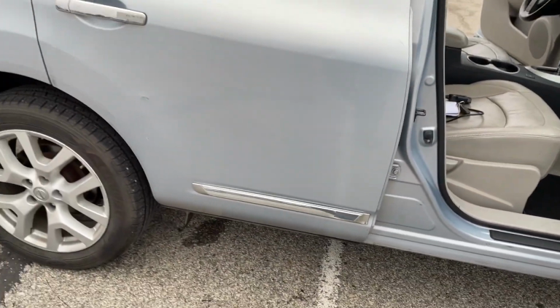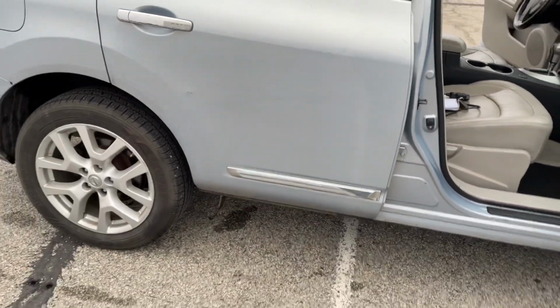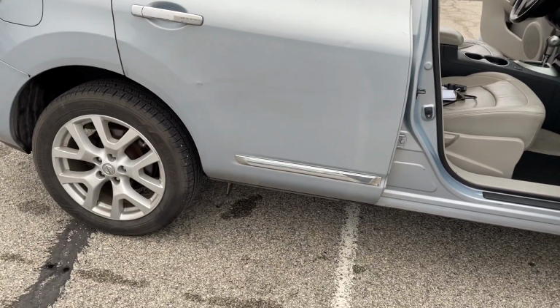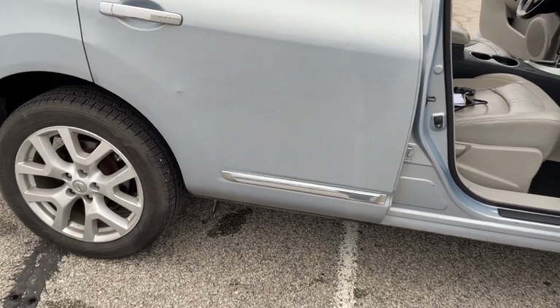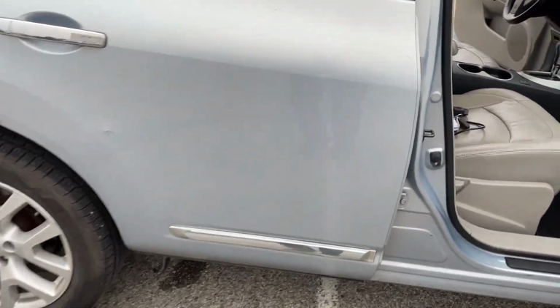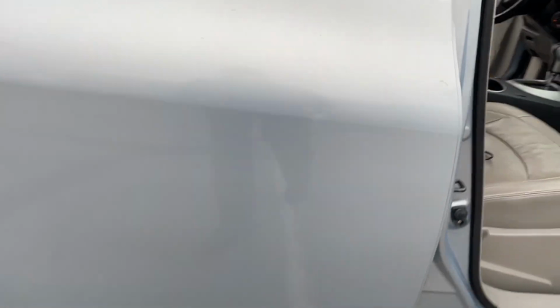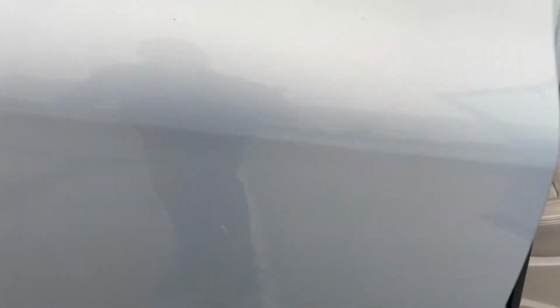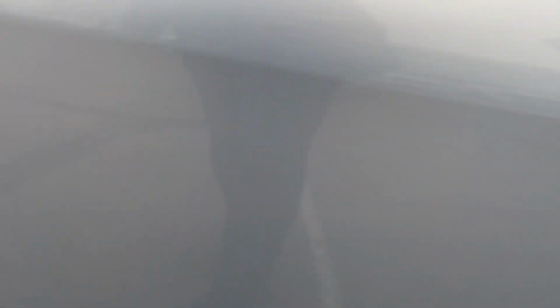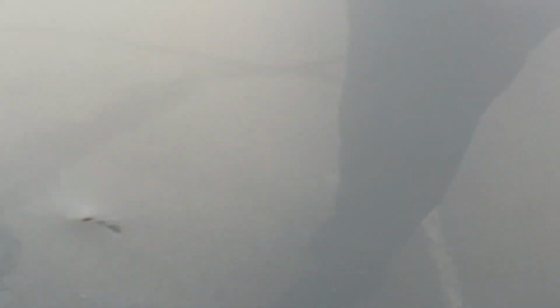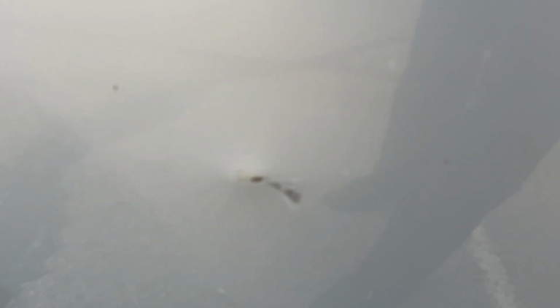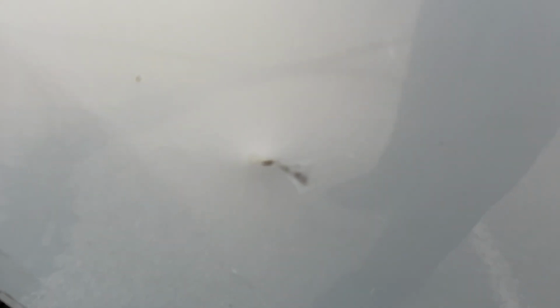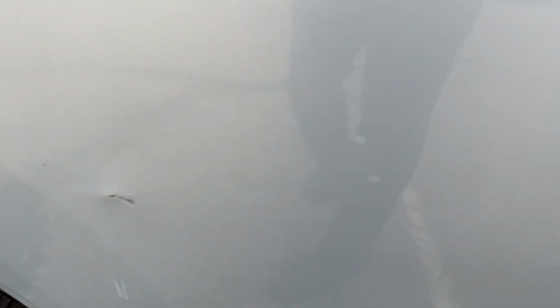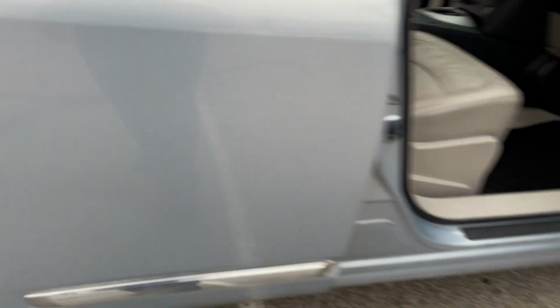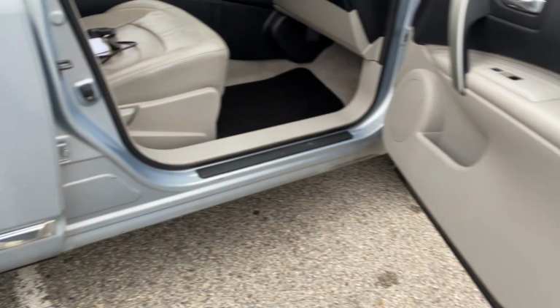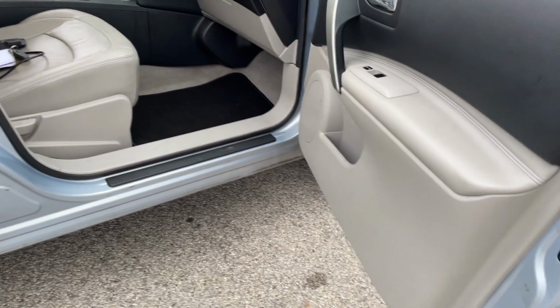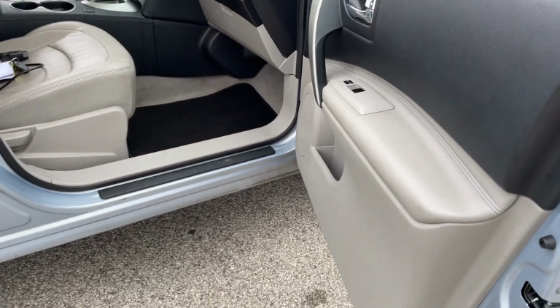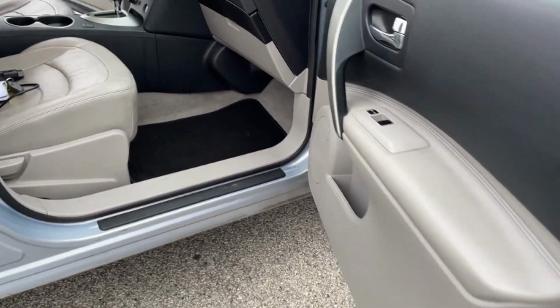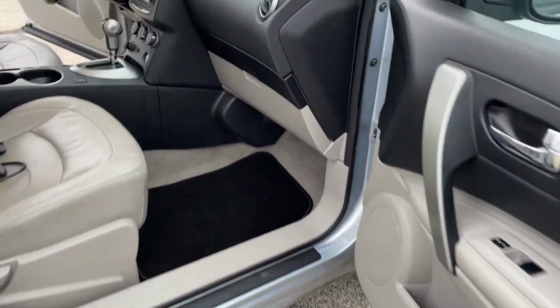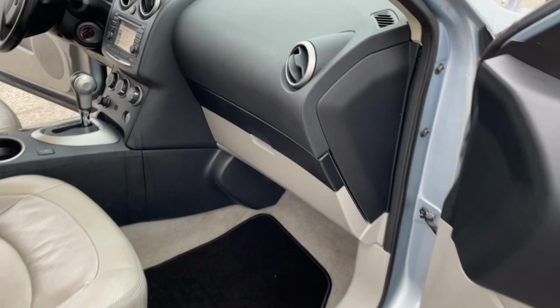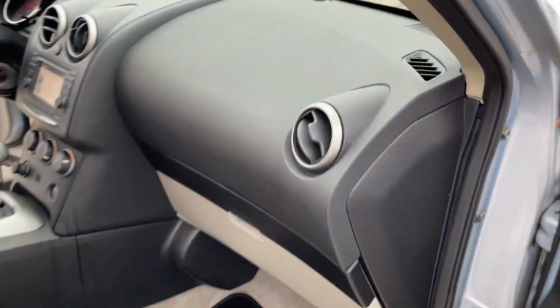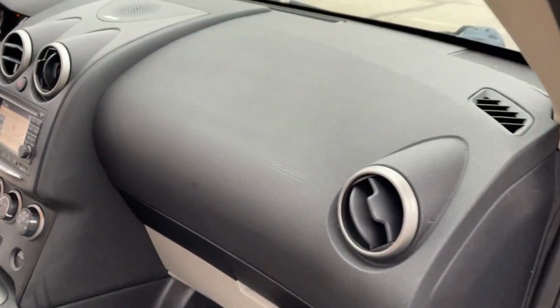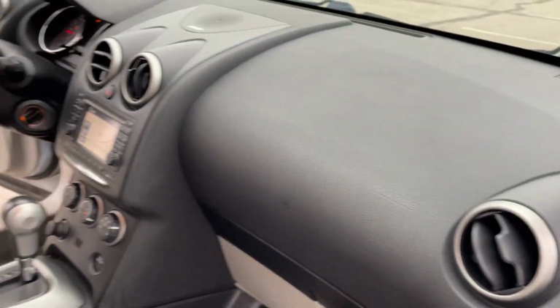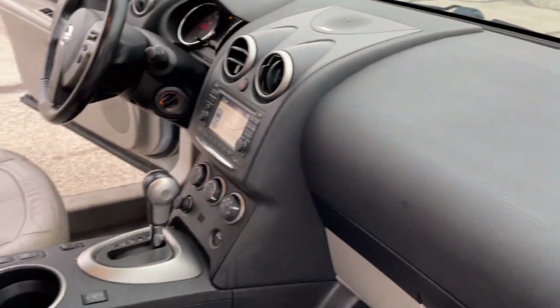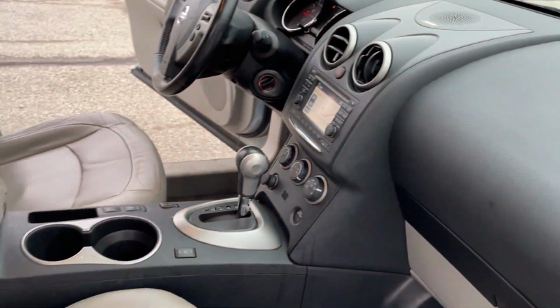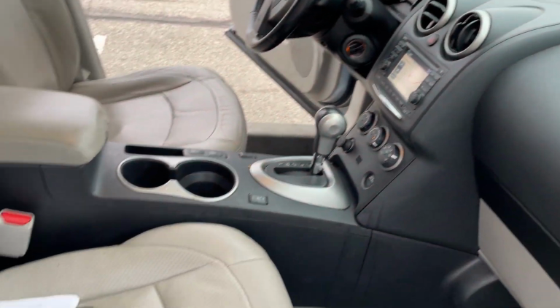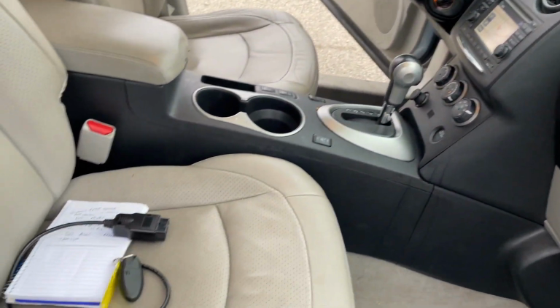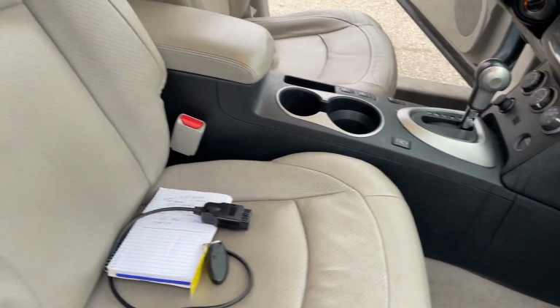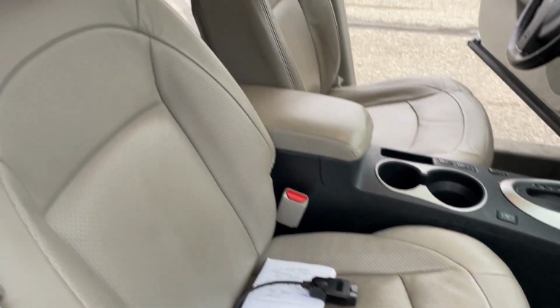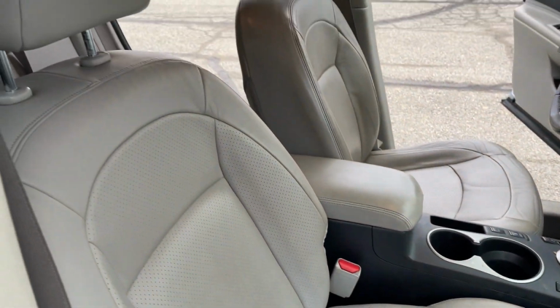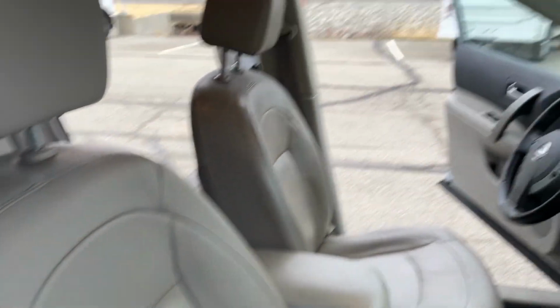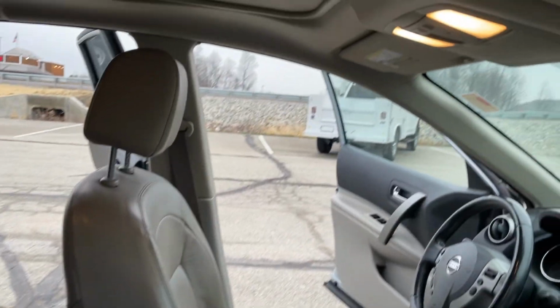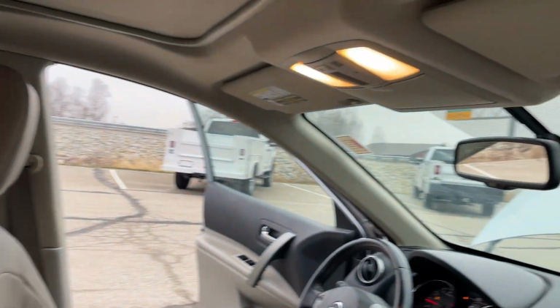All the windows work. A little bit of a ding there, one there. Heat and AC work also. Not a bad little vehicle.